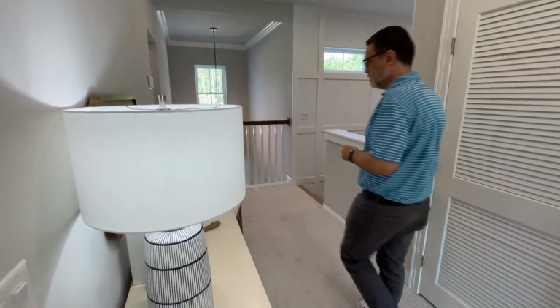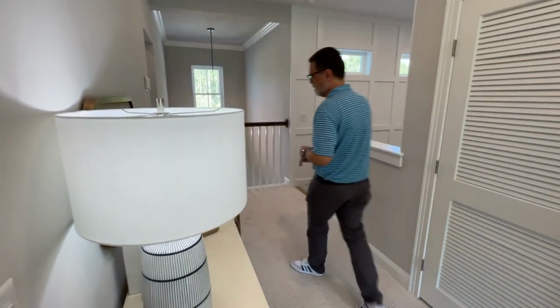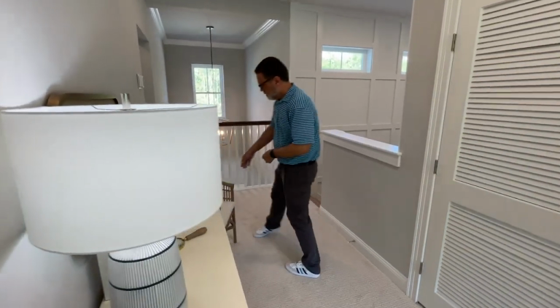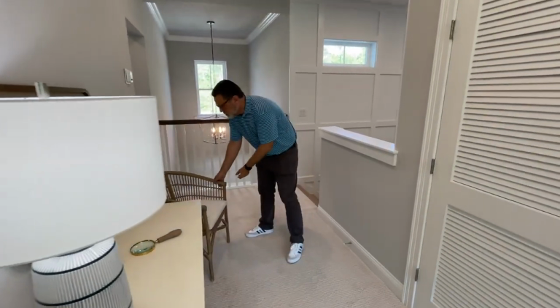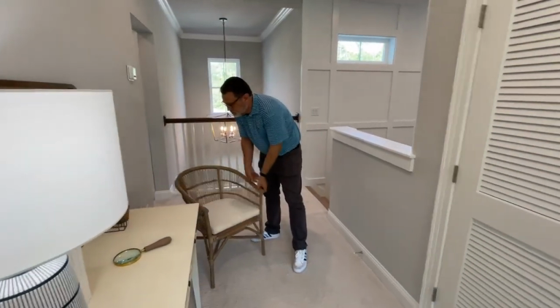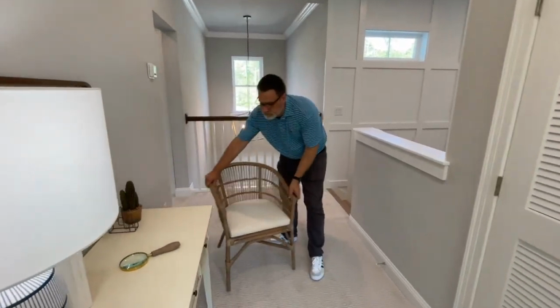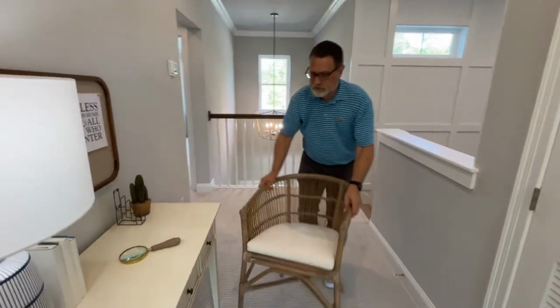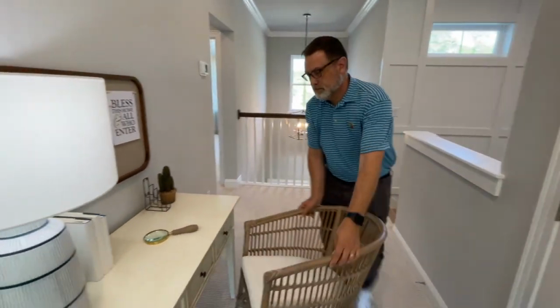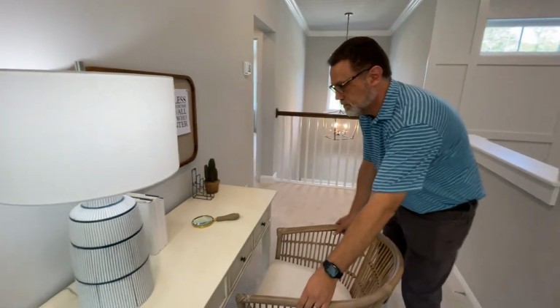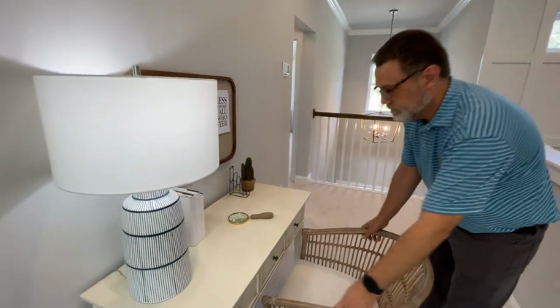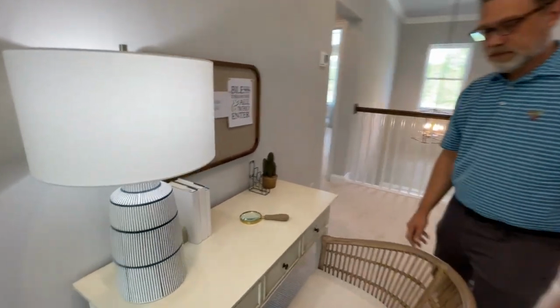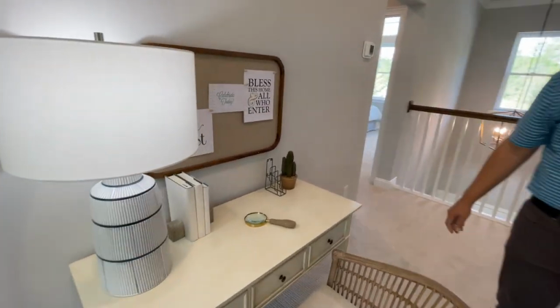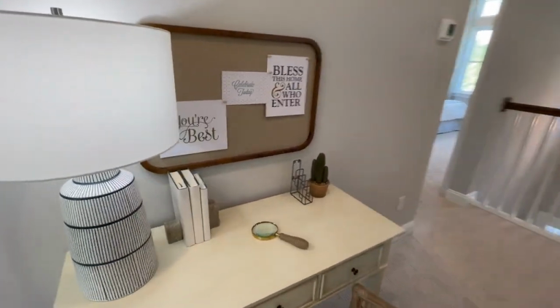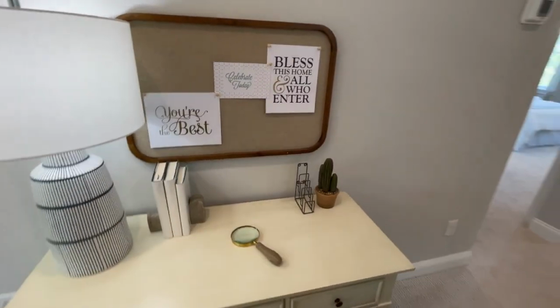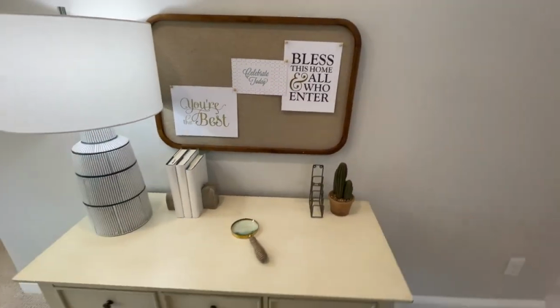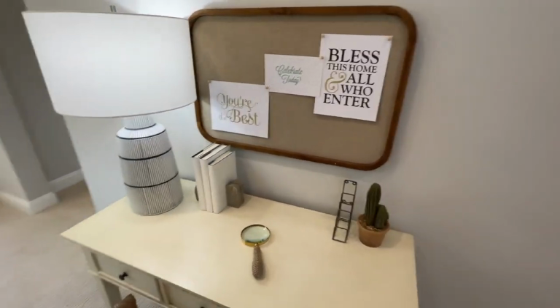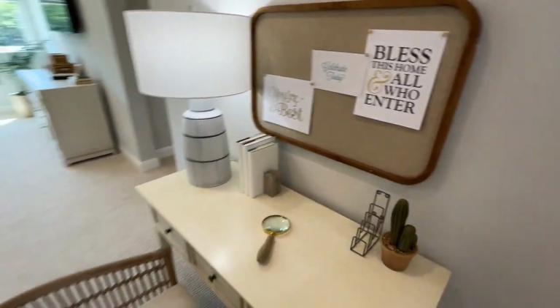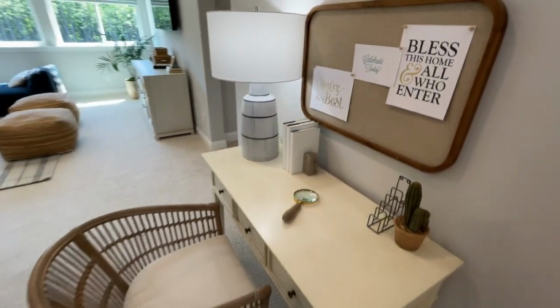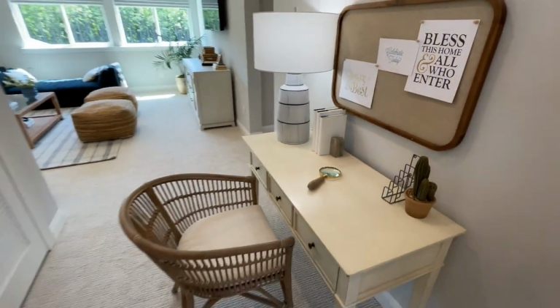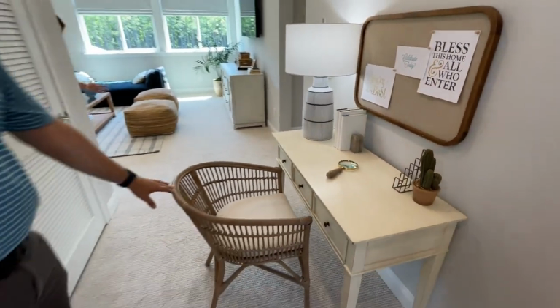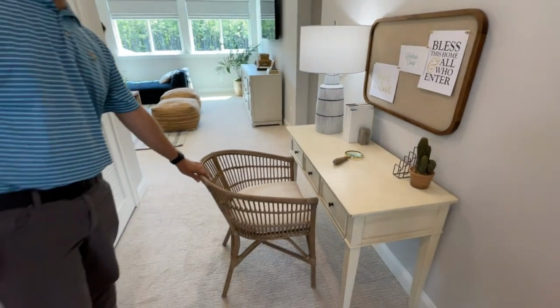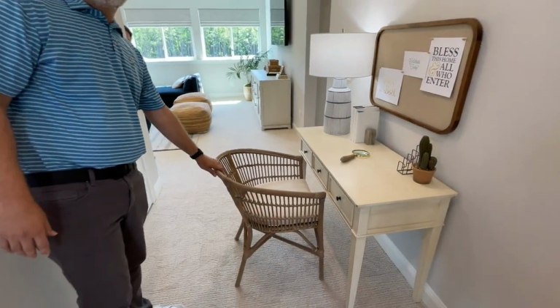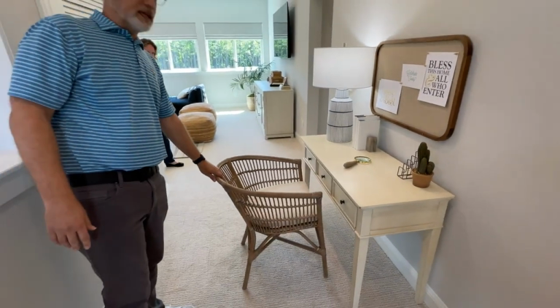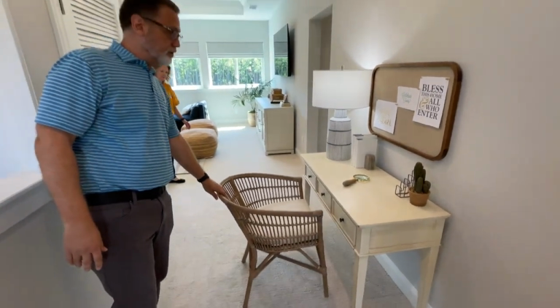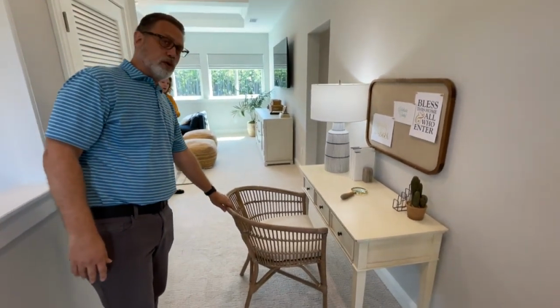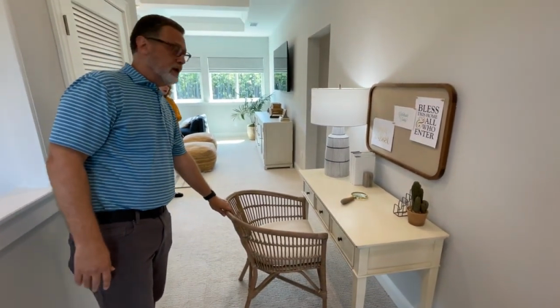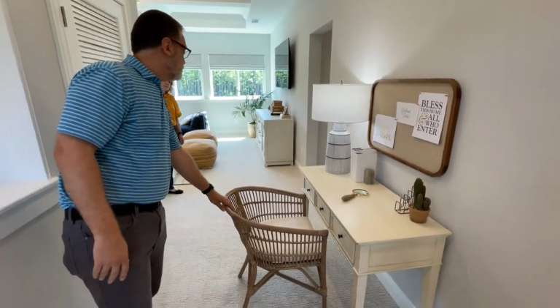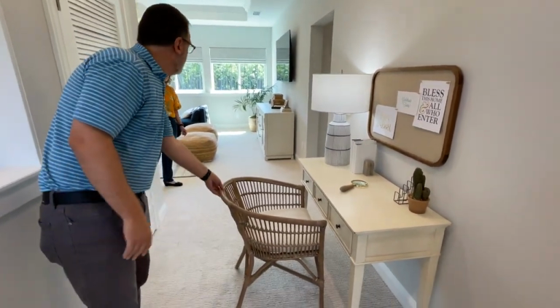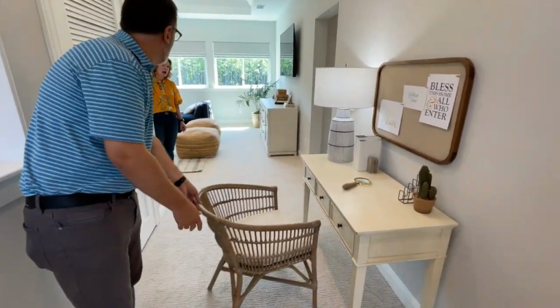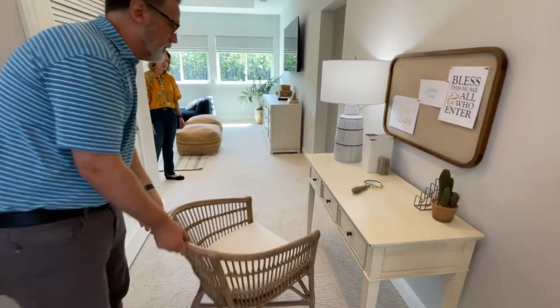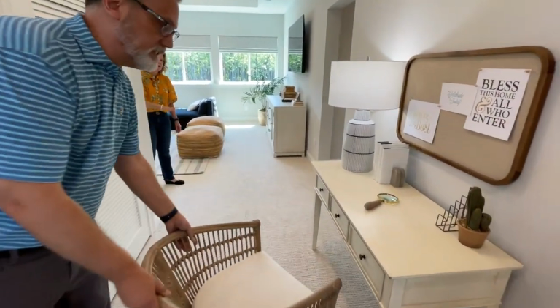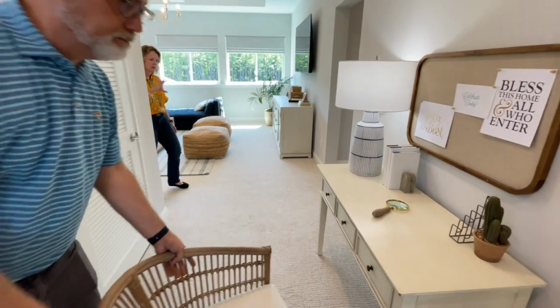And if you move that chair around, there's still ample space behind. You can still walk by — even with a chair that doesn't slide under the desk as a true desk chair would, there's still plenty of room to walk by. Absolutely.